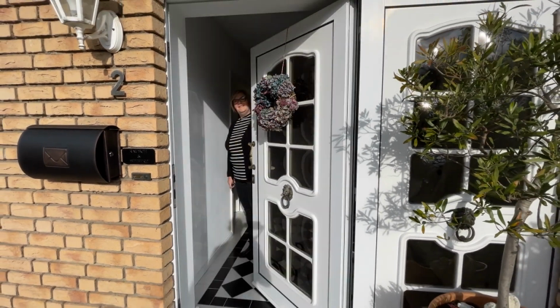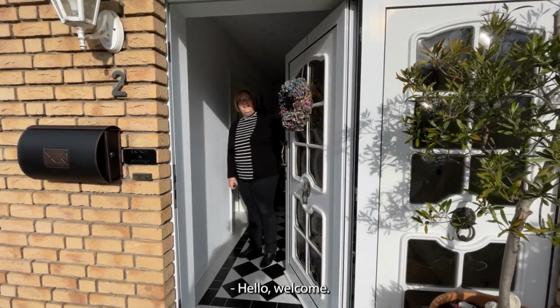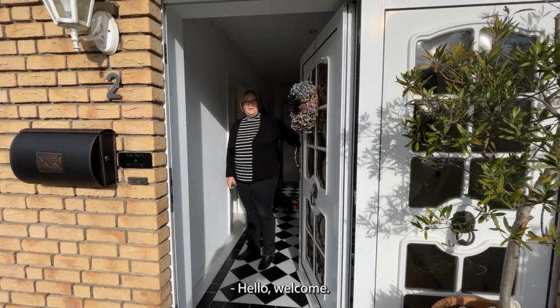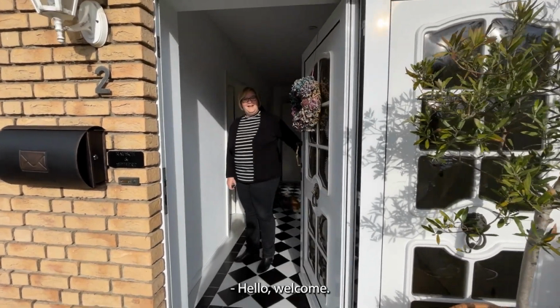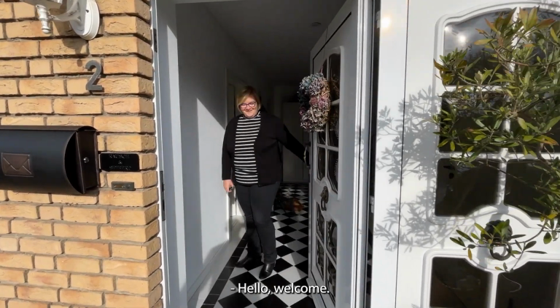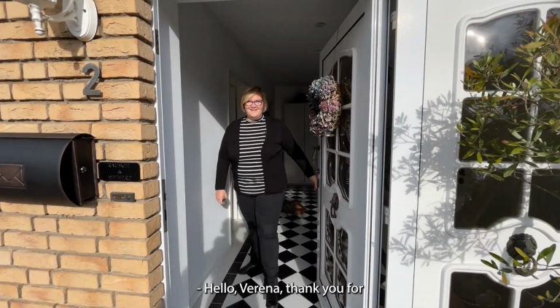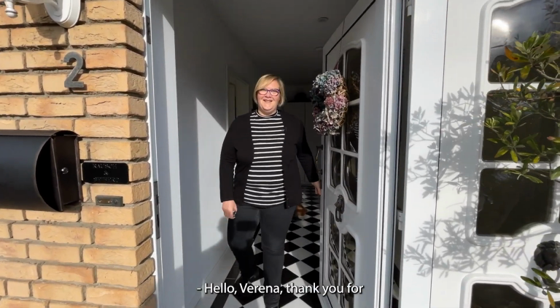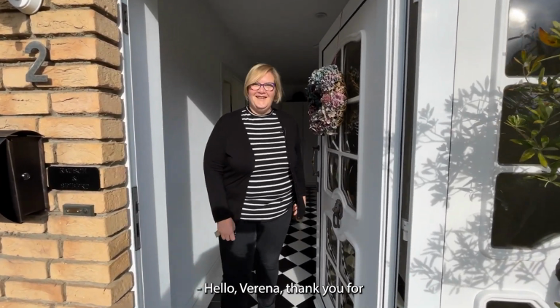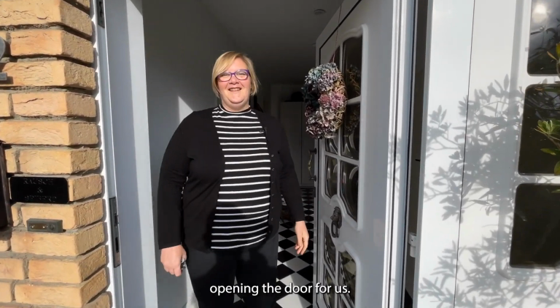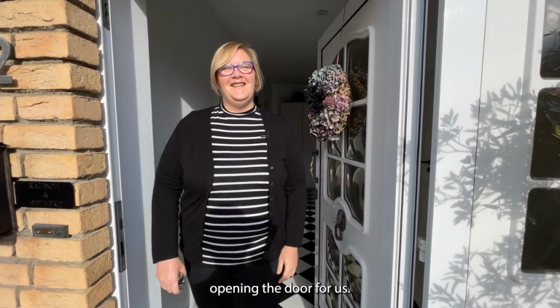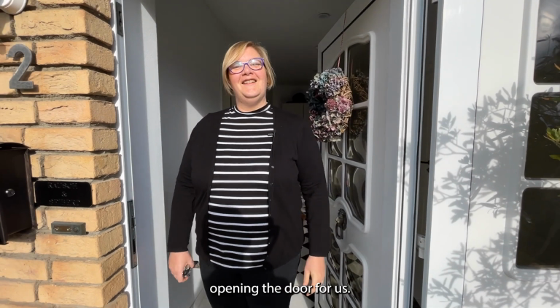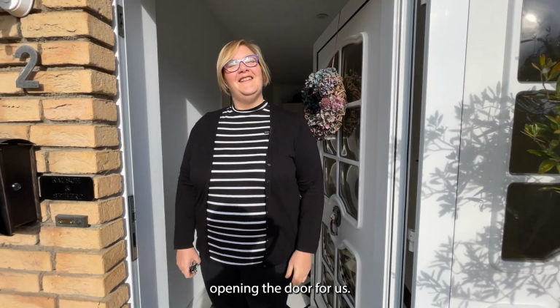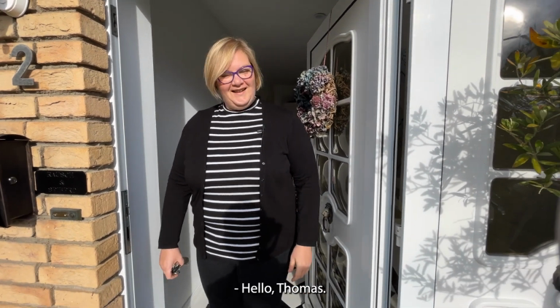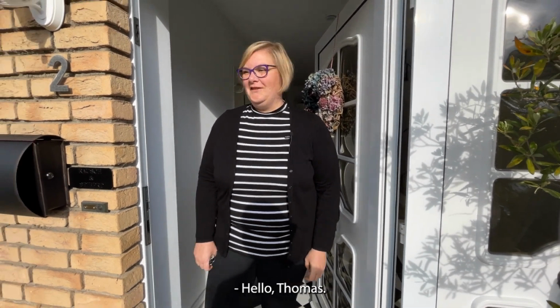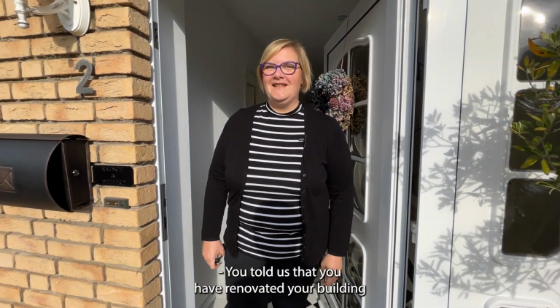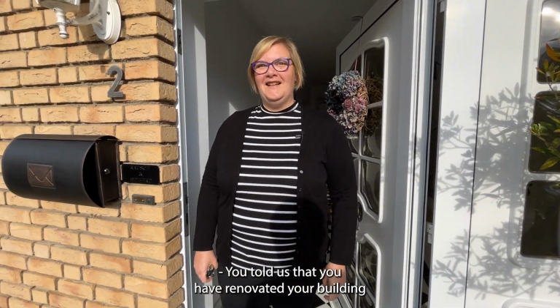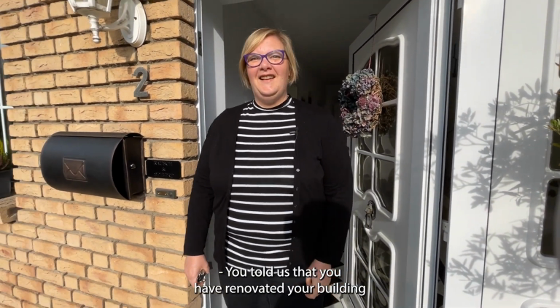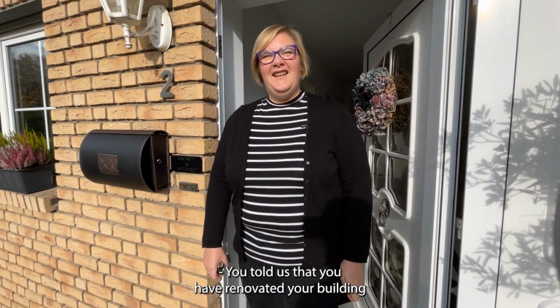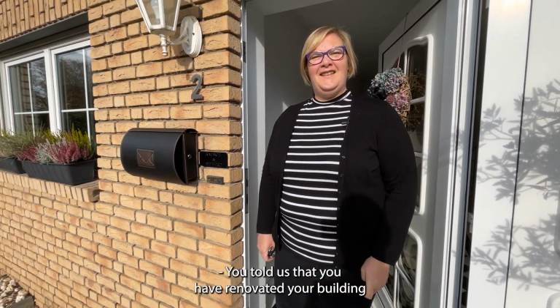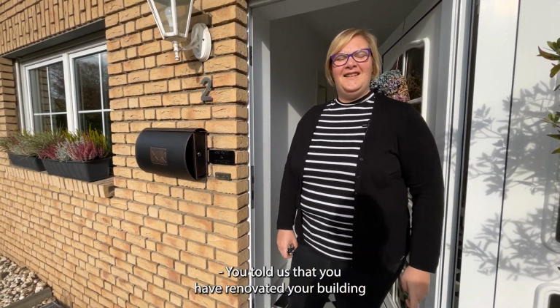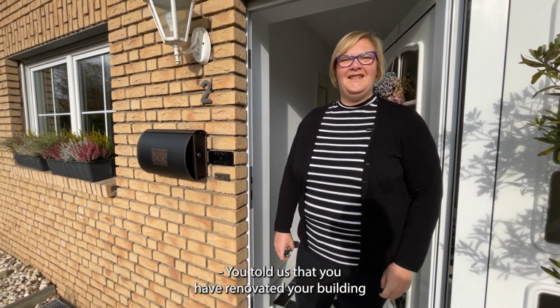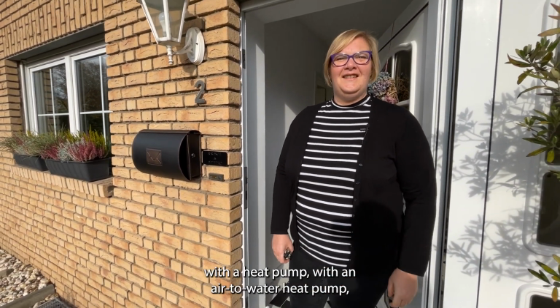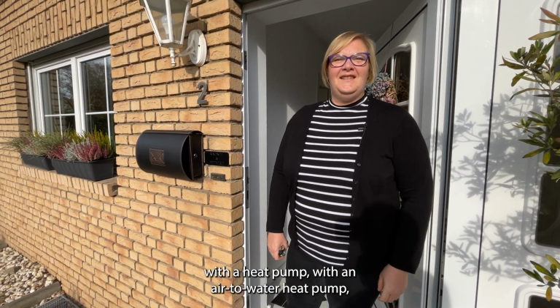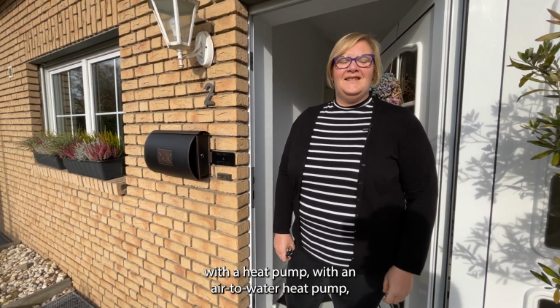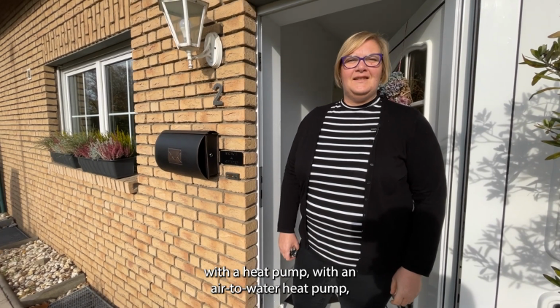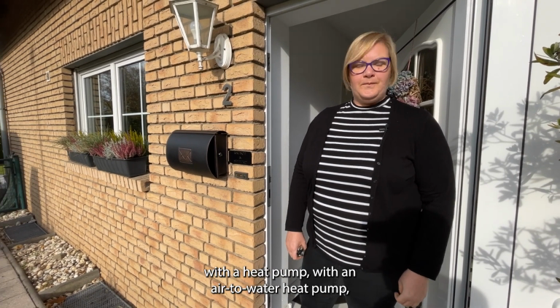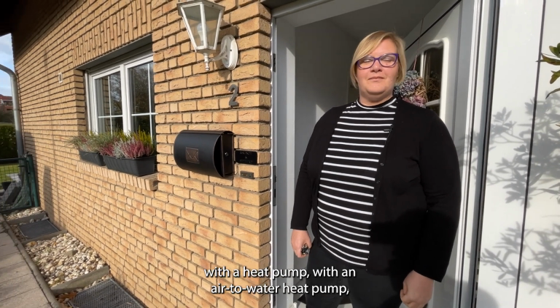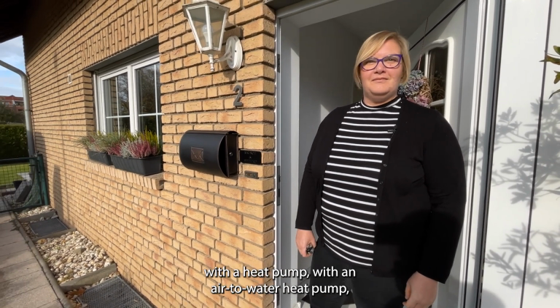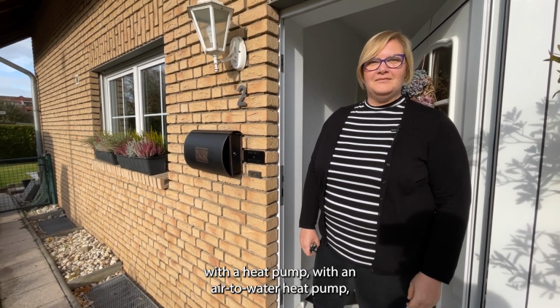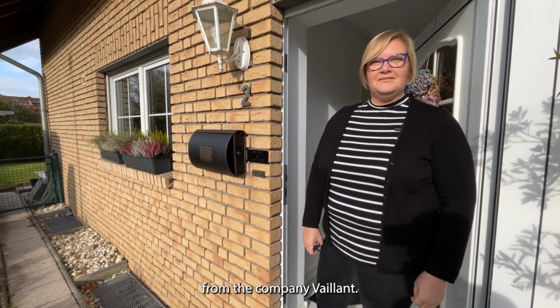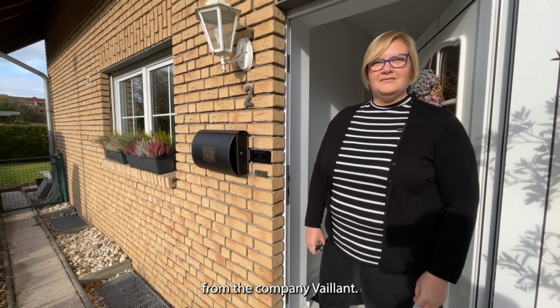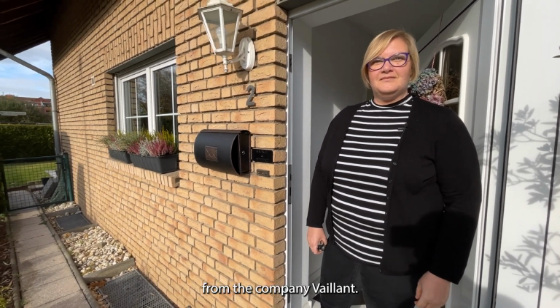Hello, welcome. Hello Verena, thank you for opening the door for us. Hello Thomas. You told us that you have renovated your building with a heat pump, an air-to-water heat pump from the company Weiland.